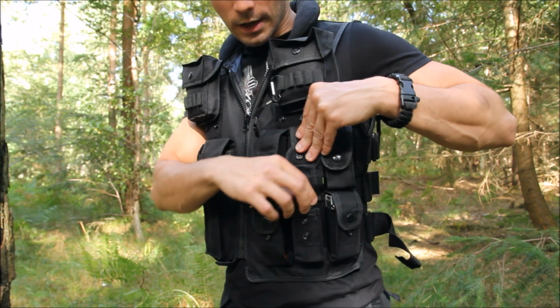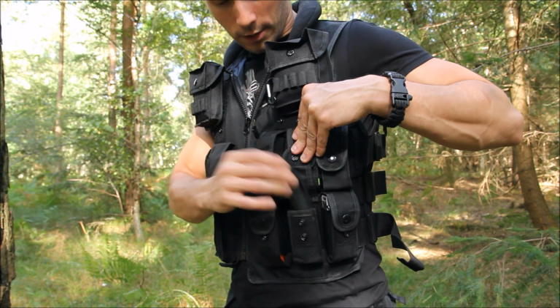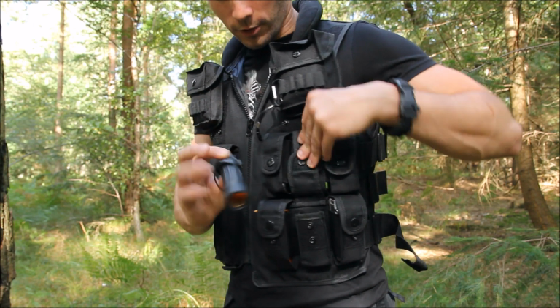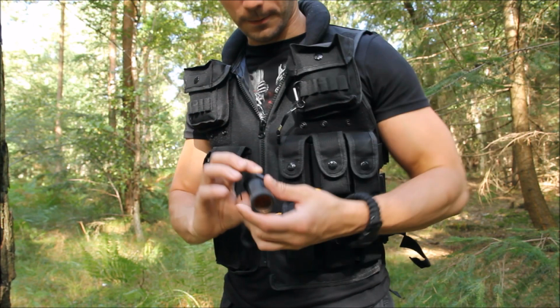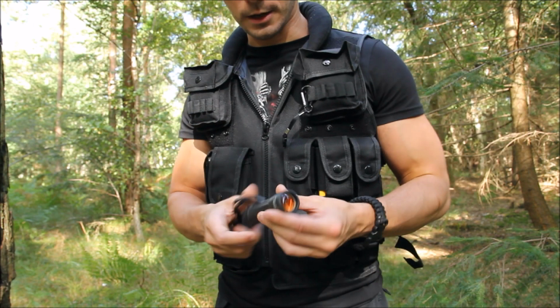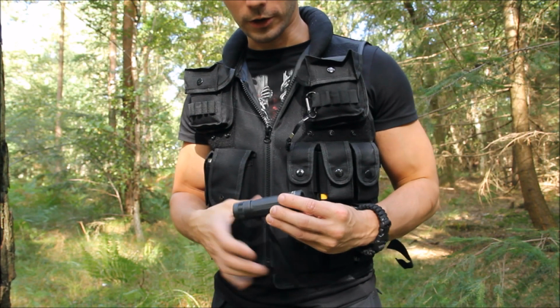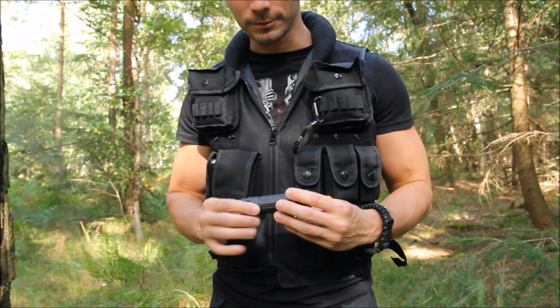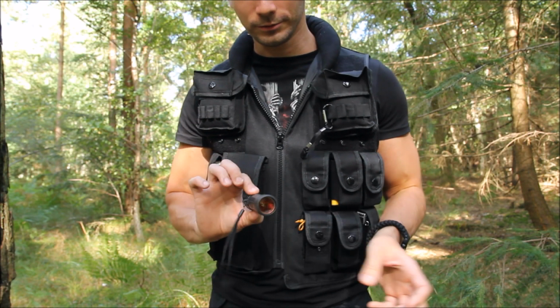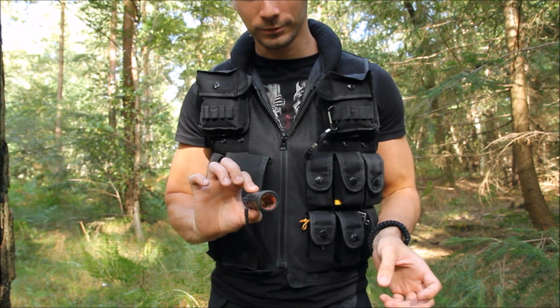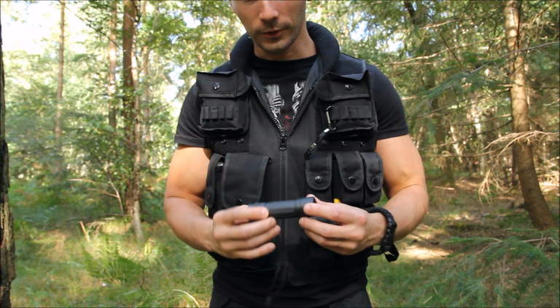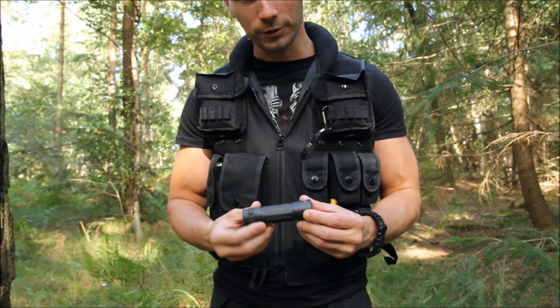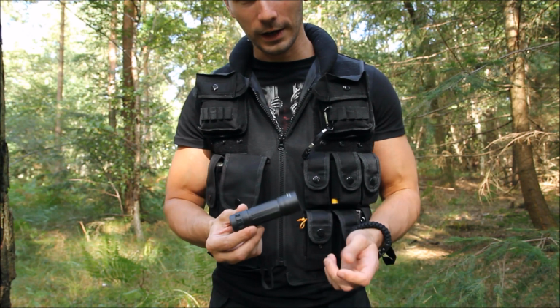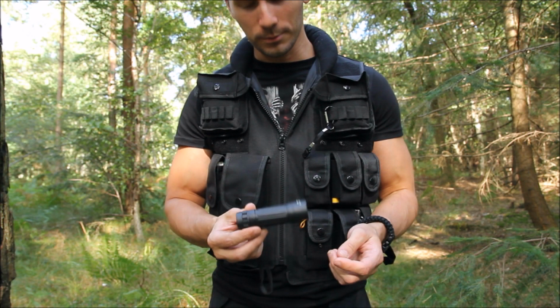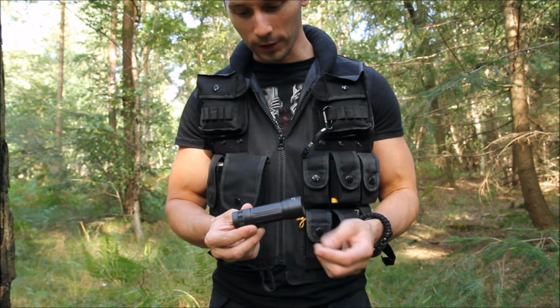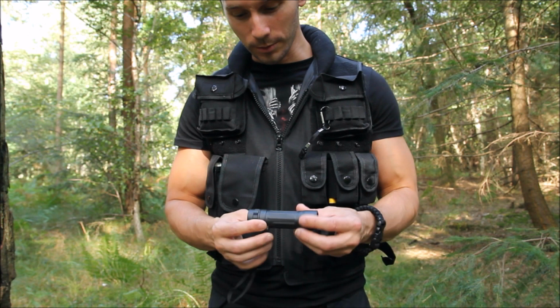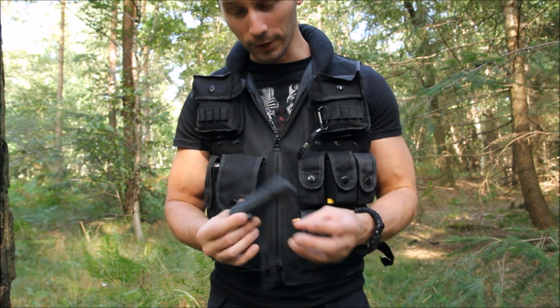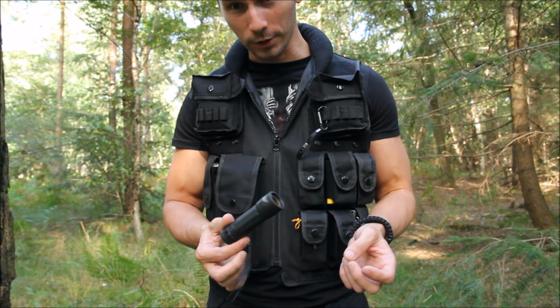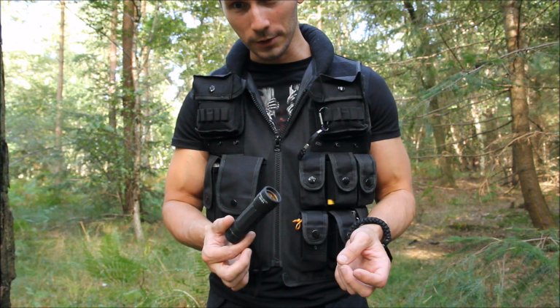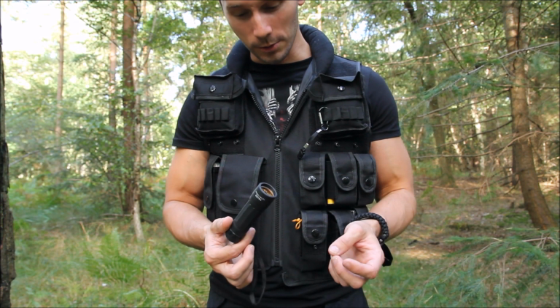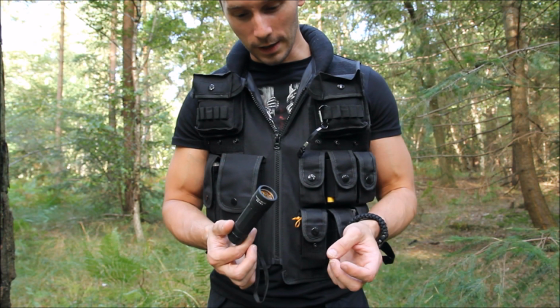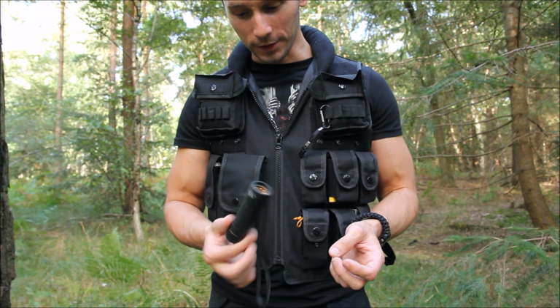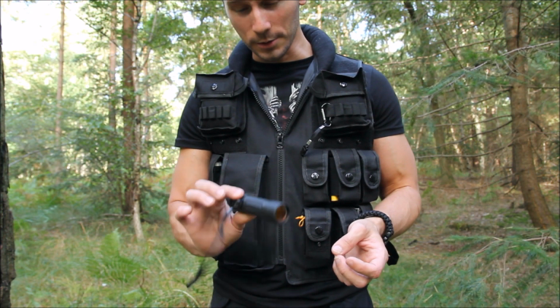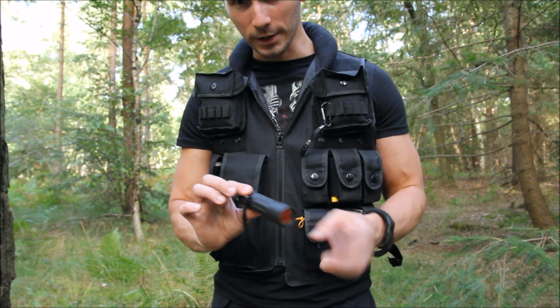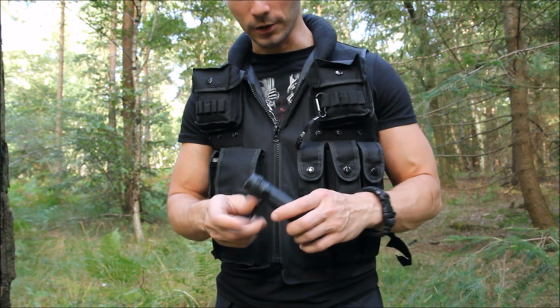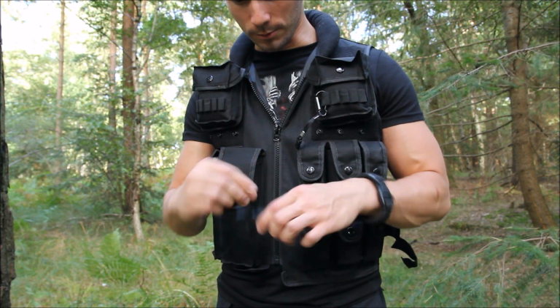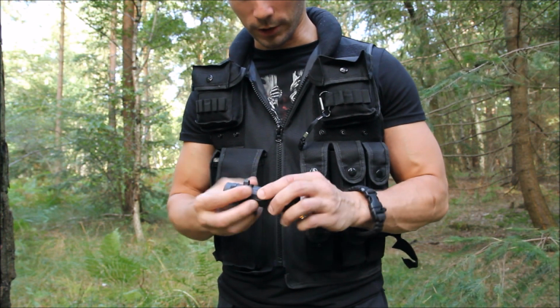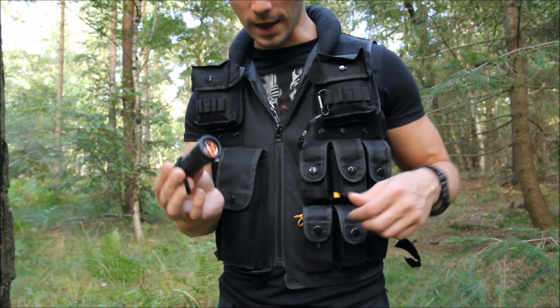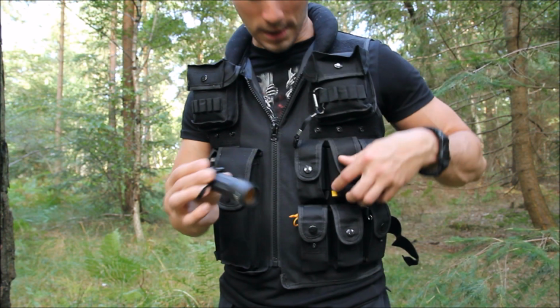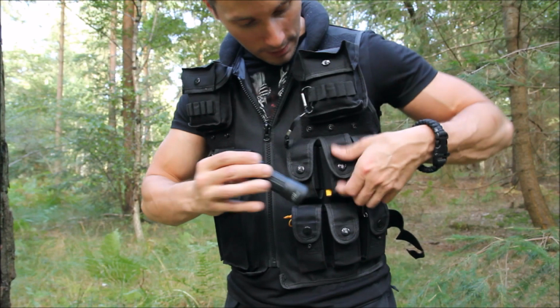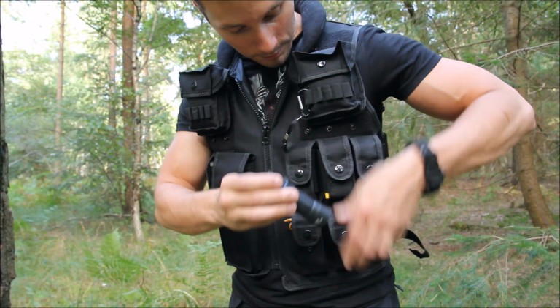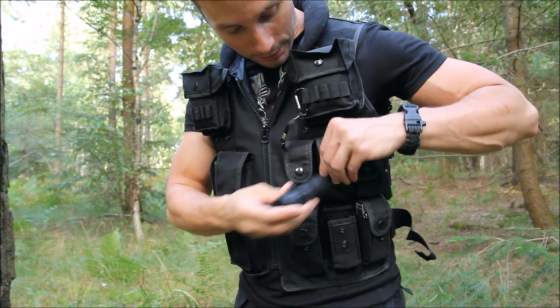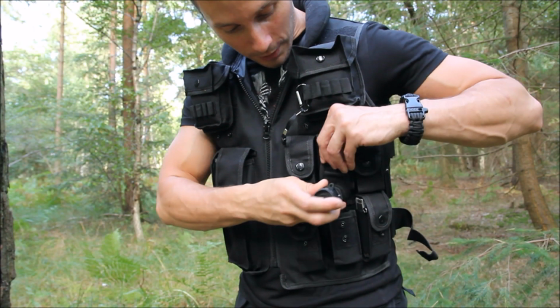In here I've got a monocular. I don't often carry monoculars with me even though they are pretty useful and fun to use, but I've just got a little monocular in there that can be handy as well.